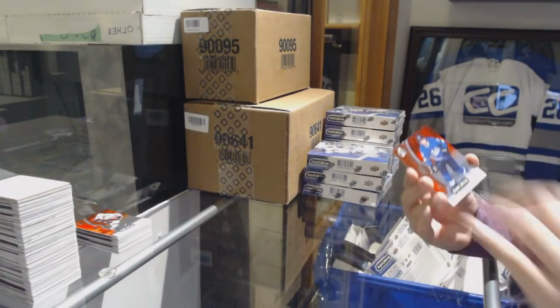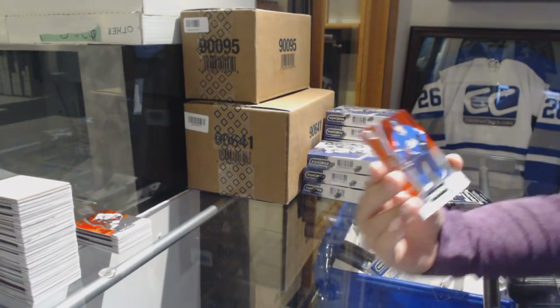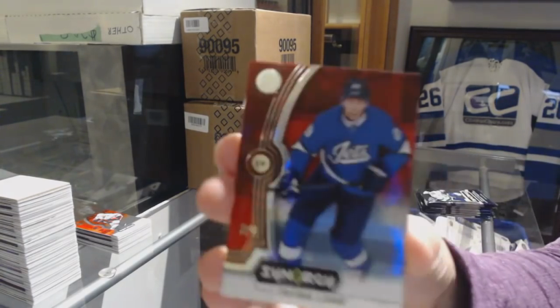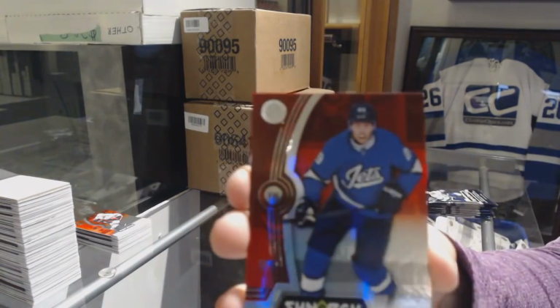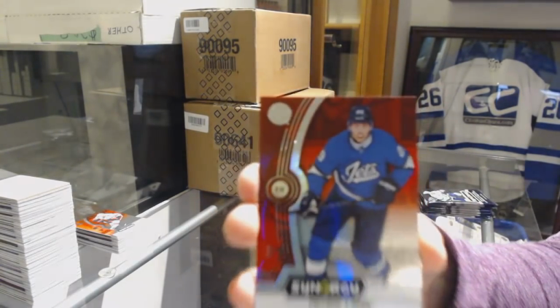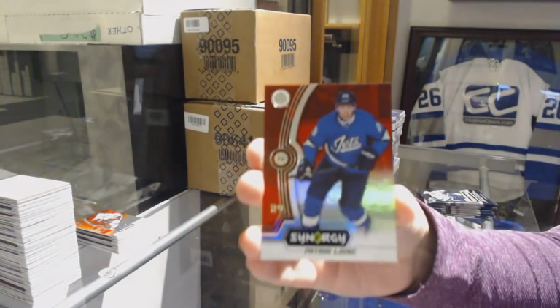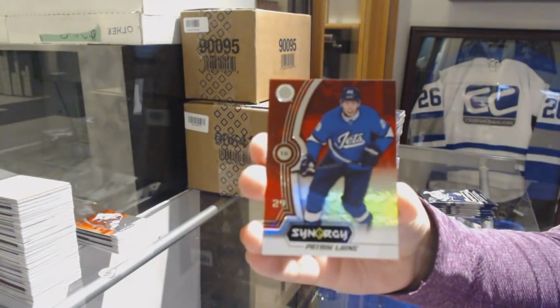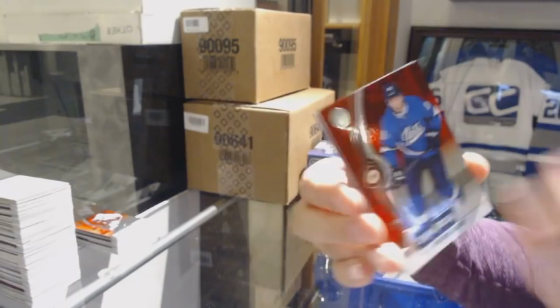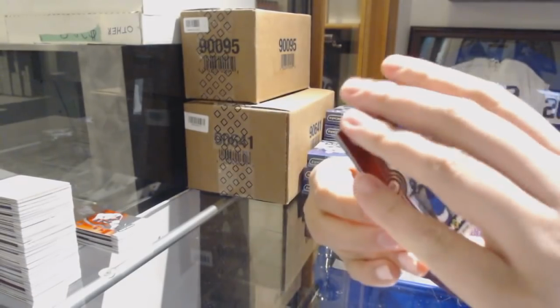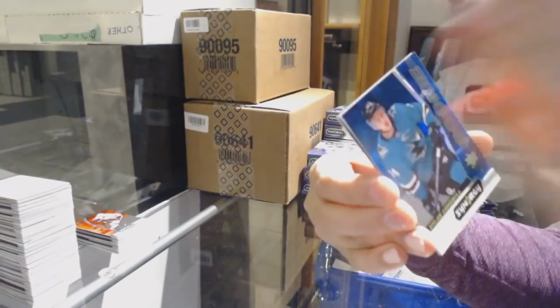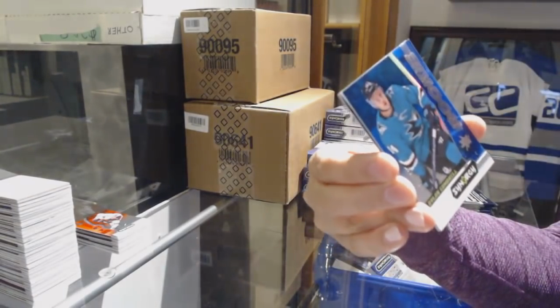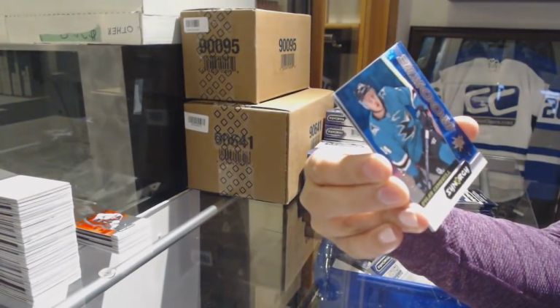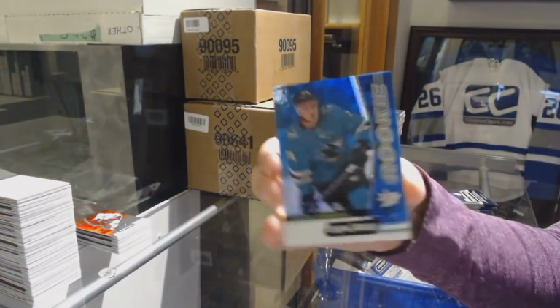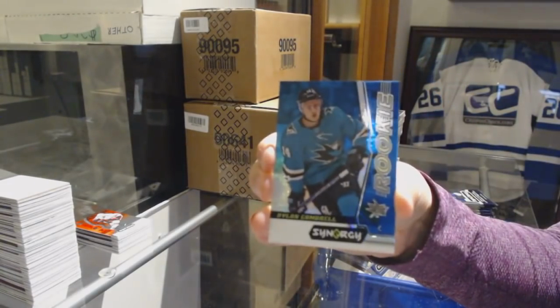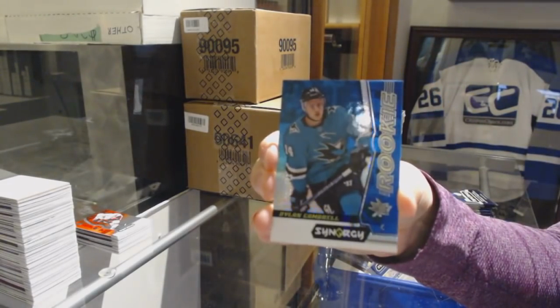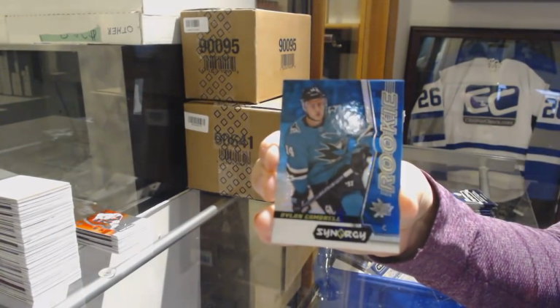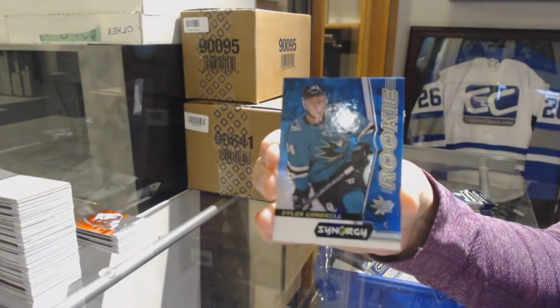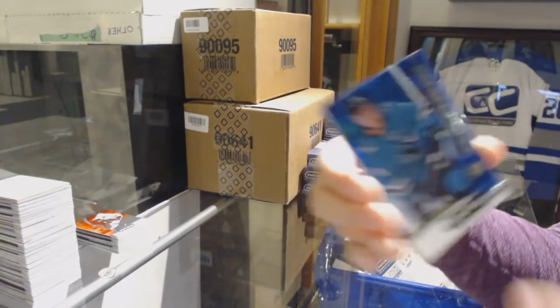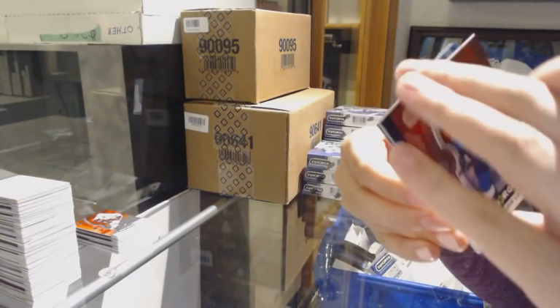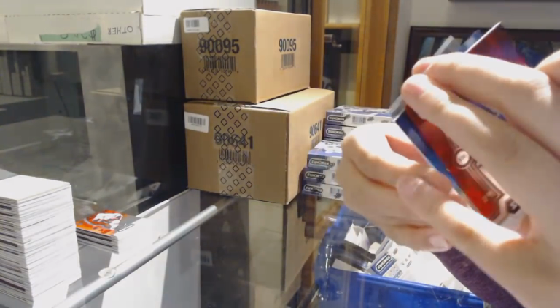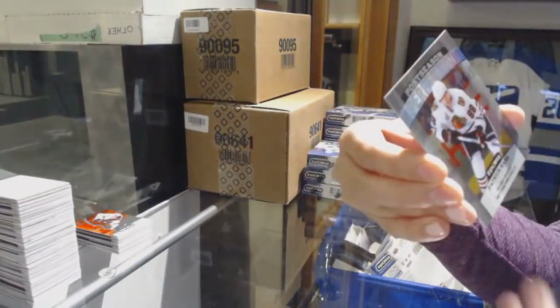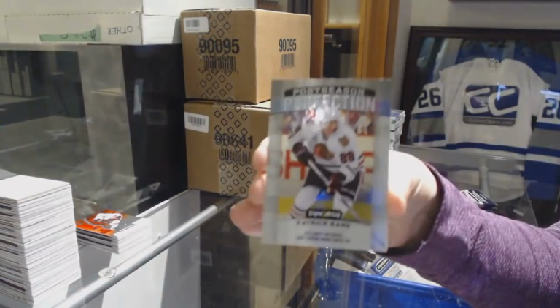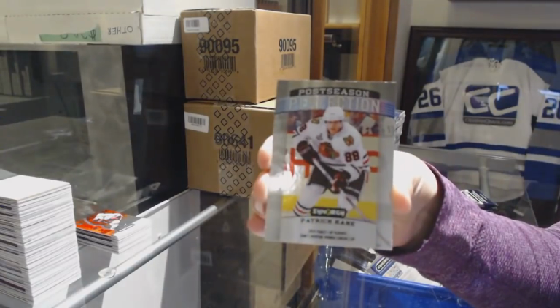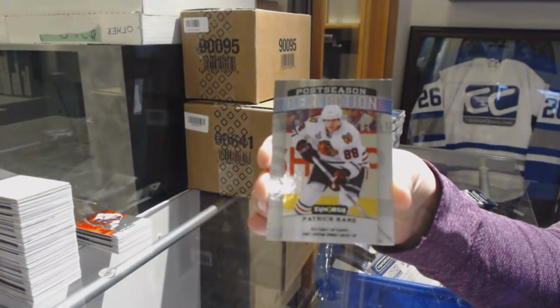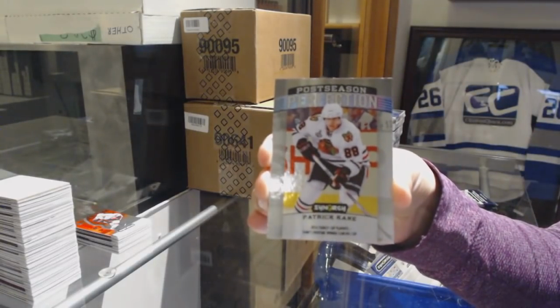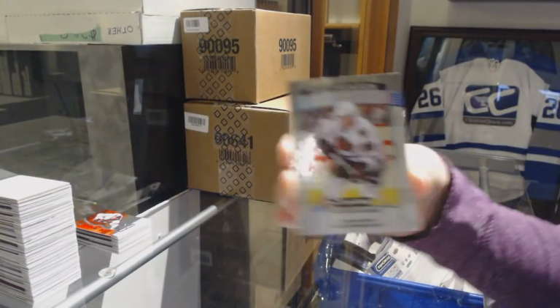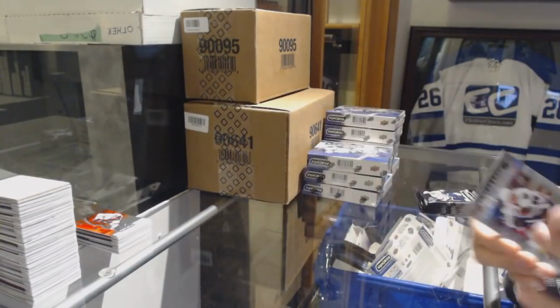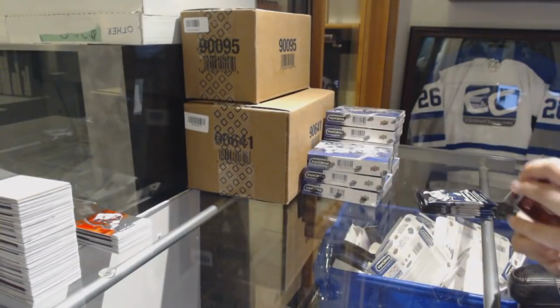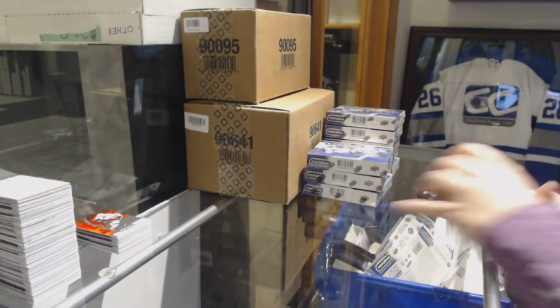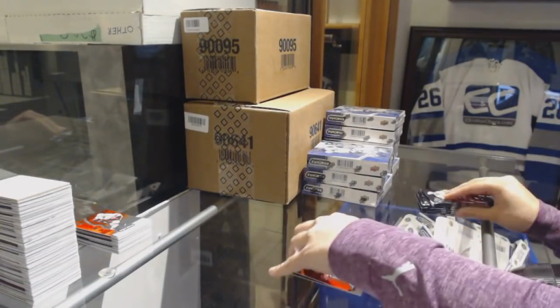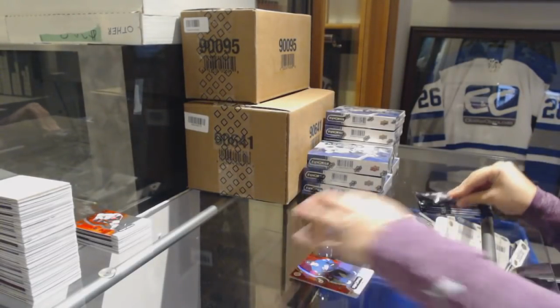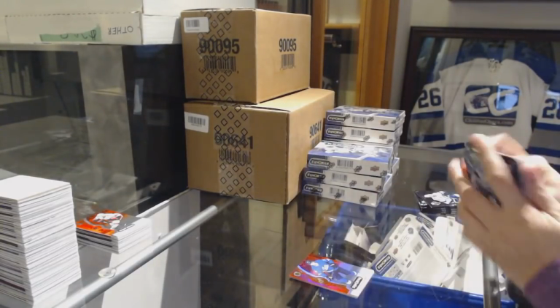We've got a Patrick Laine red for the Winnipeg Jets. Blue Rookie number to 799 Dylan Gambrell for the San Jose Sharks. And a Patrick Kane Postseason Perfection for the Chicago Blackhawks.